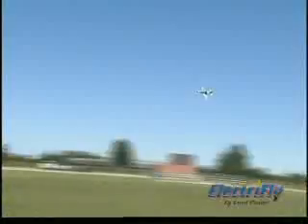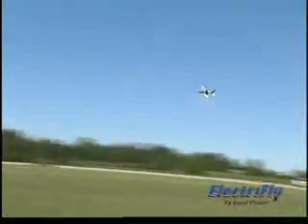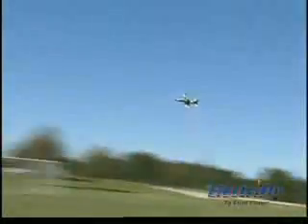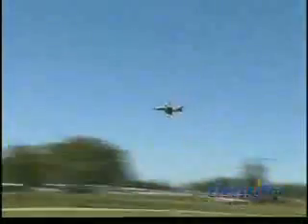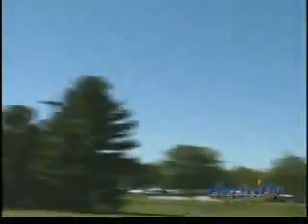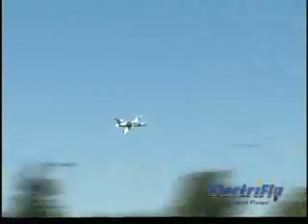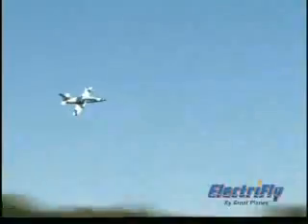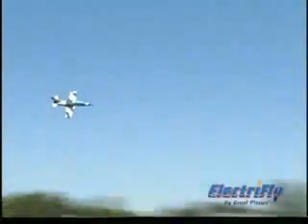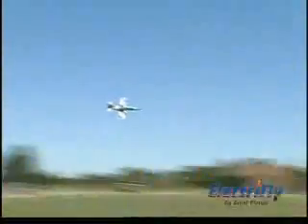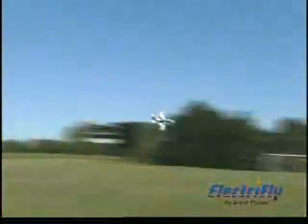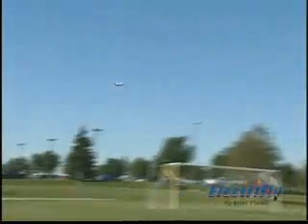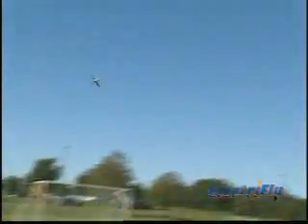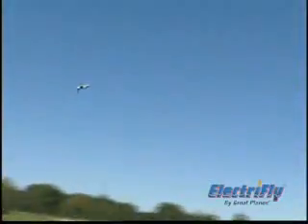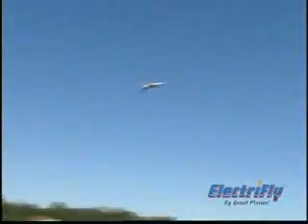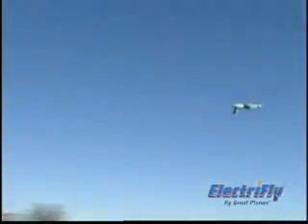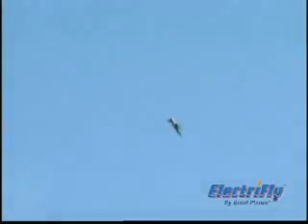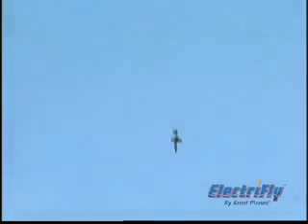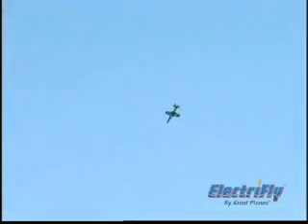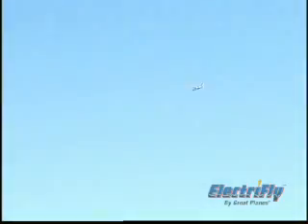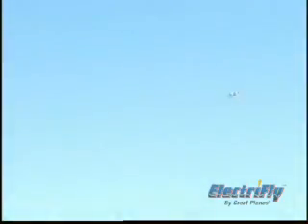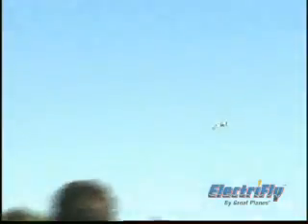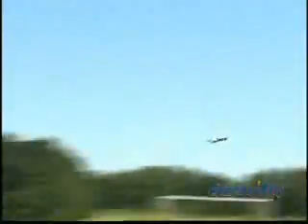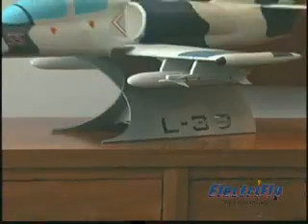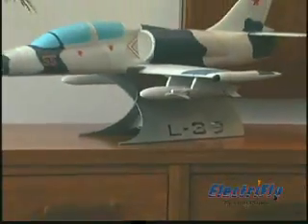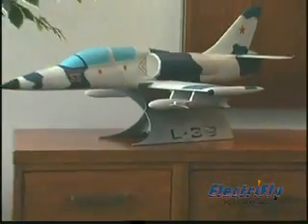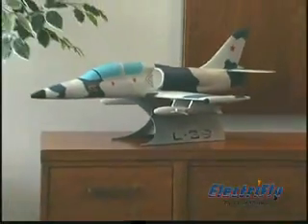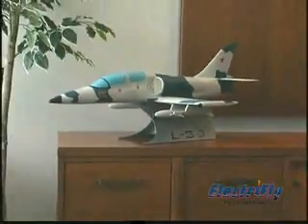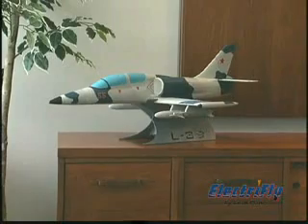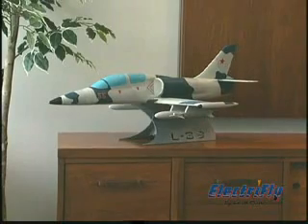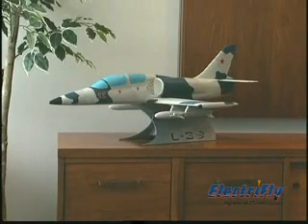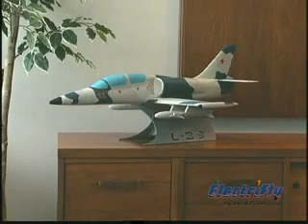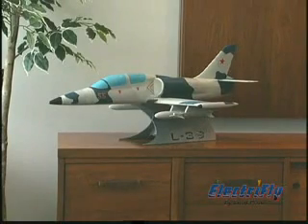In the air, you and everyone else will thrill to the blazing speeds and exciting aerobatics this jet is capable of. And when you're not flying, you can display your L-39 on the included stand, along with the detachable armament that adds to the scale looks.